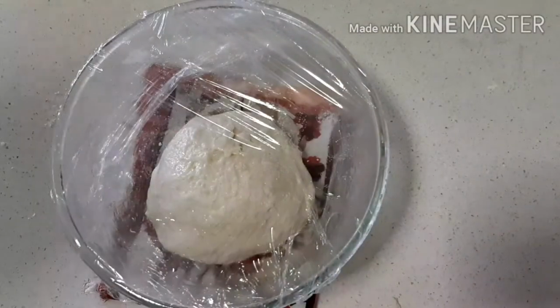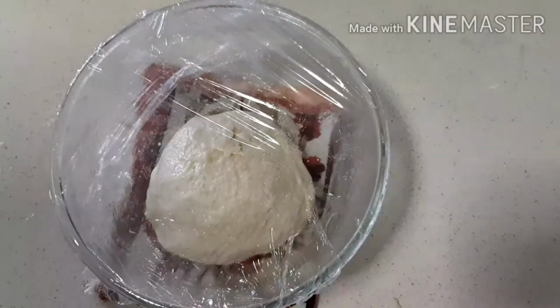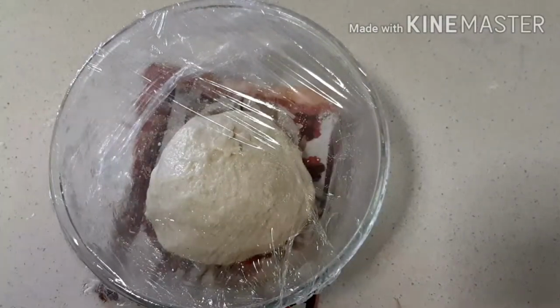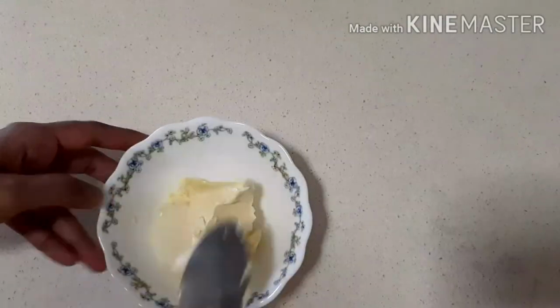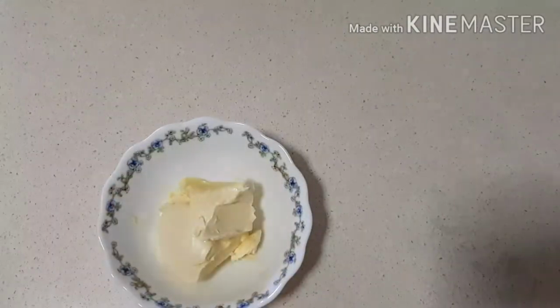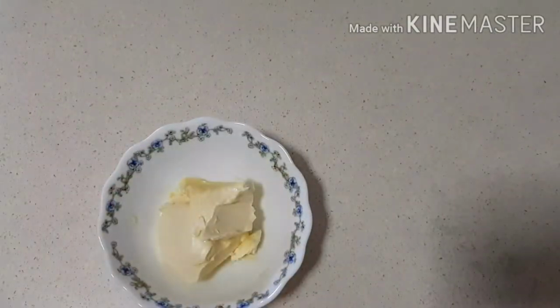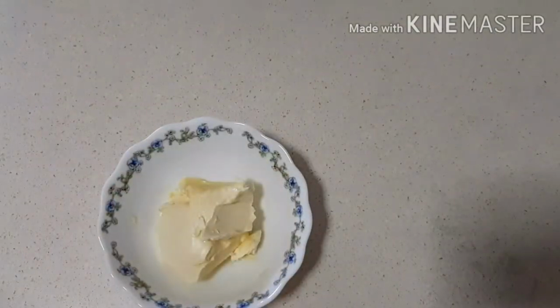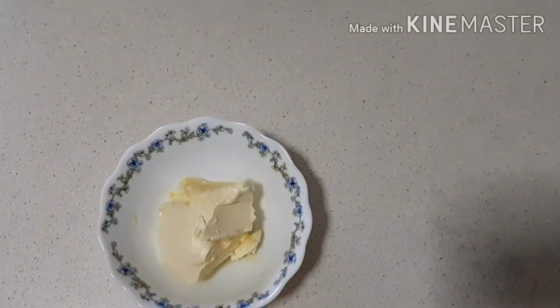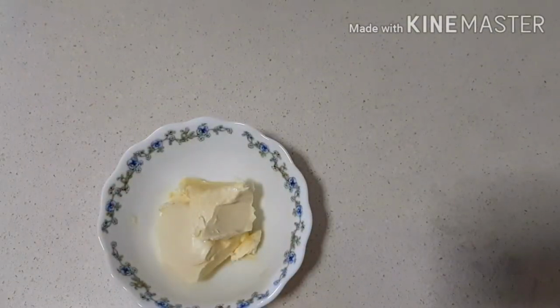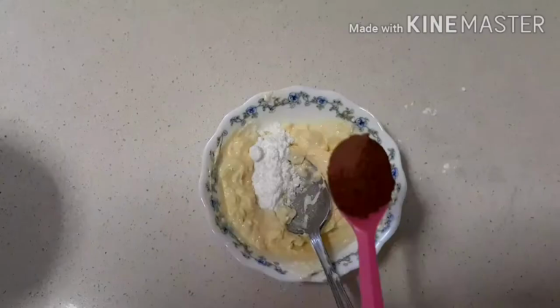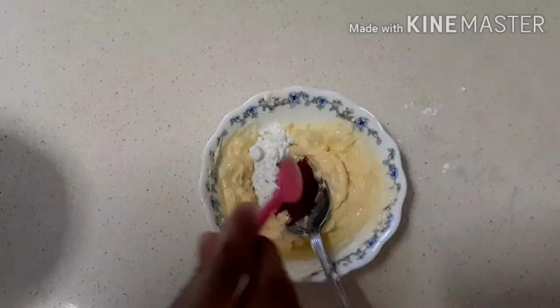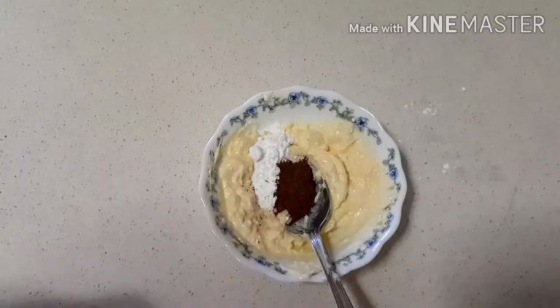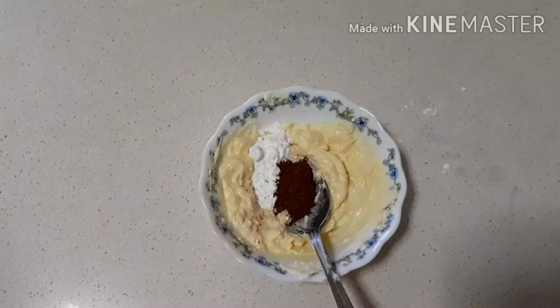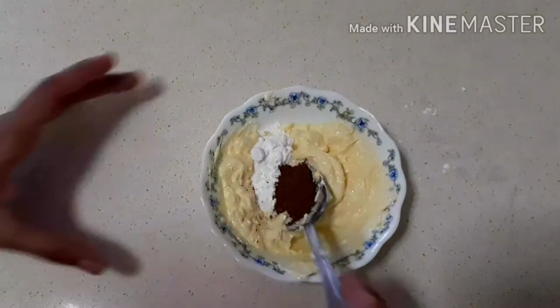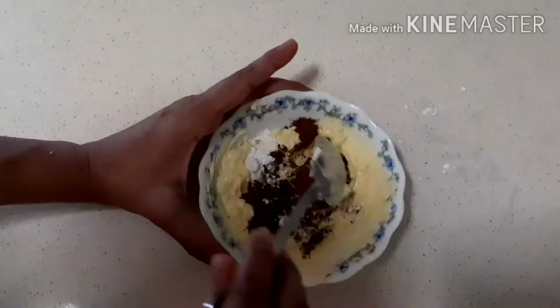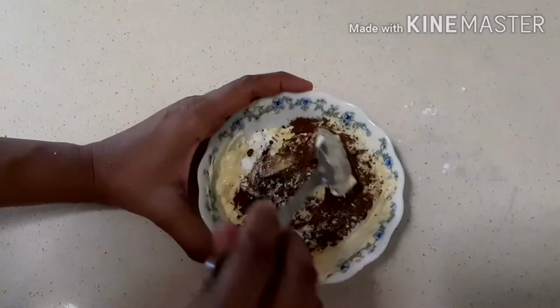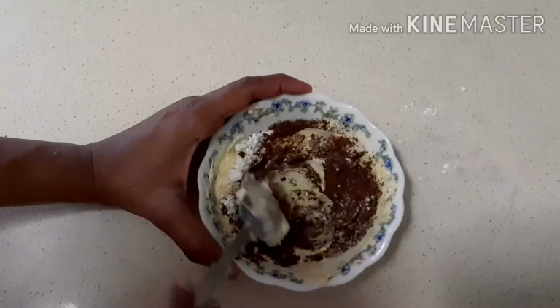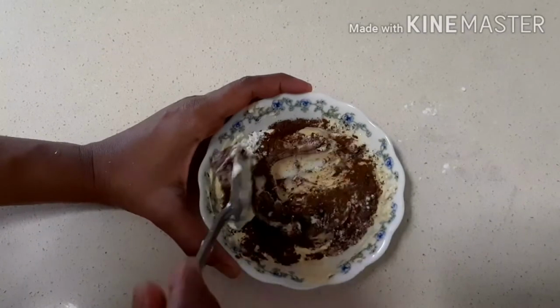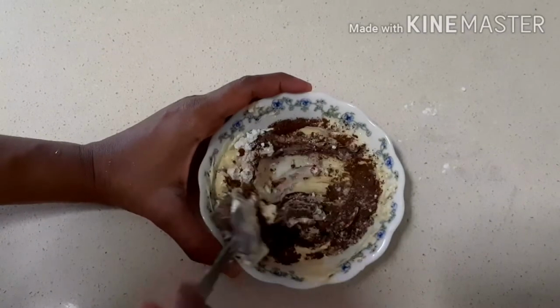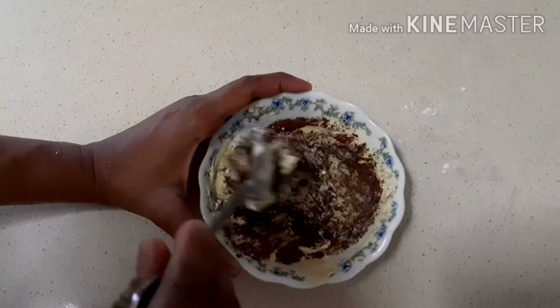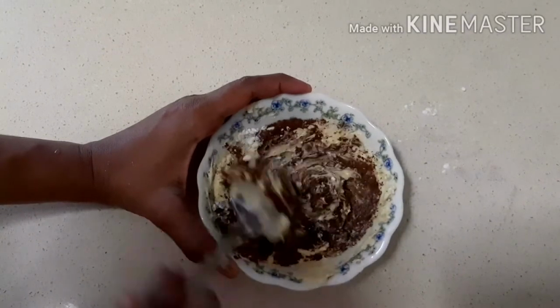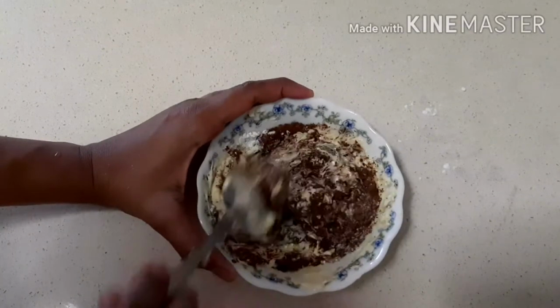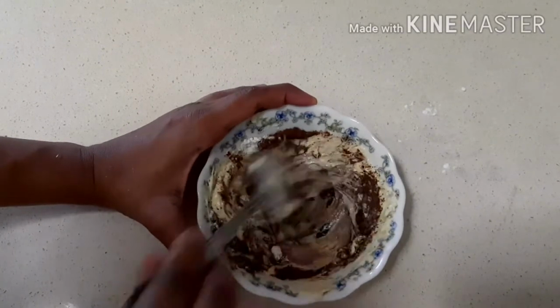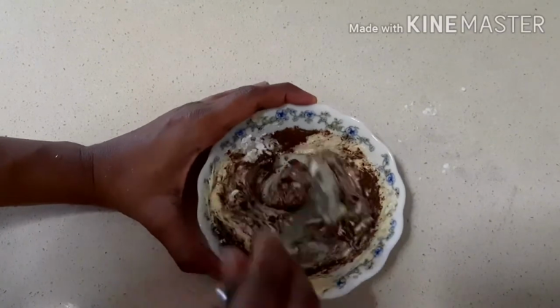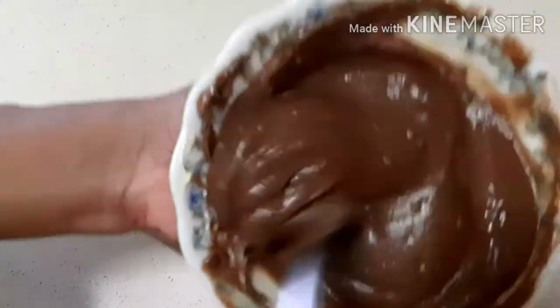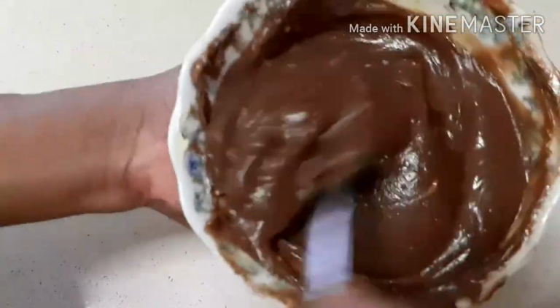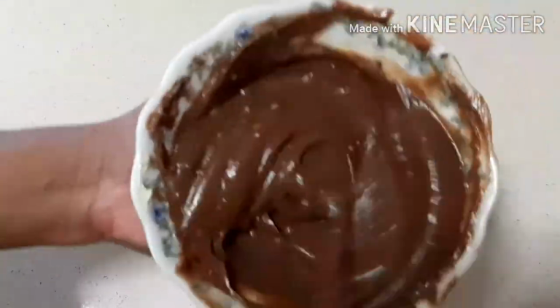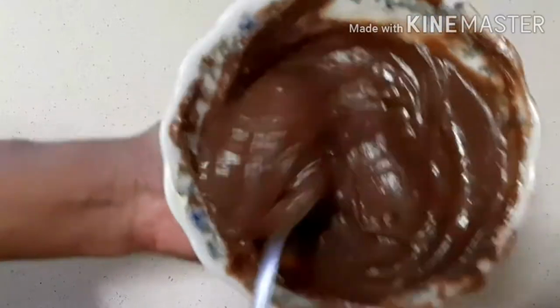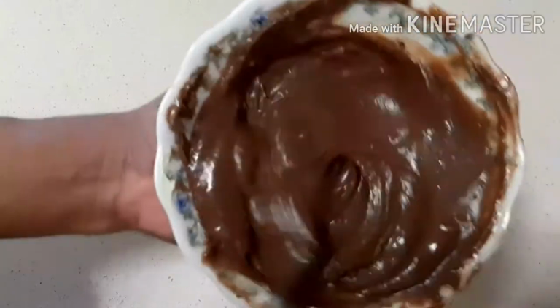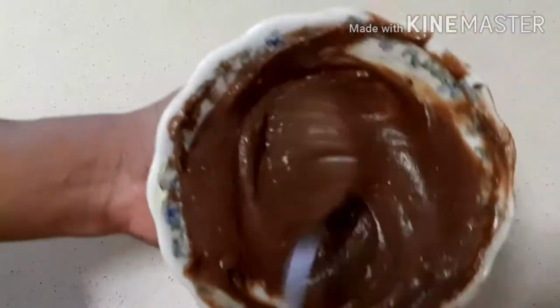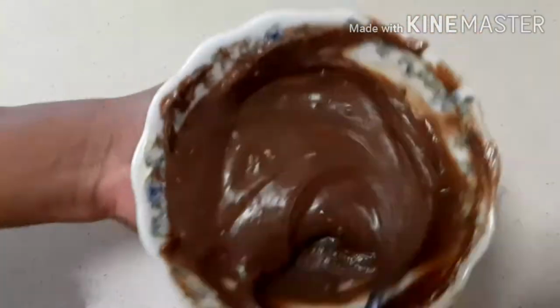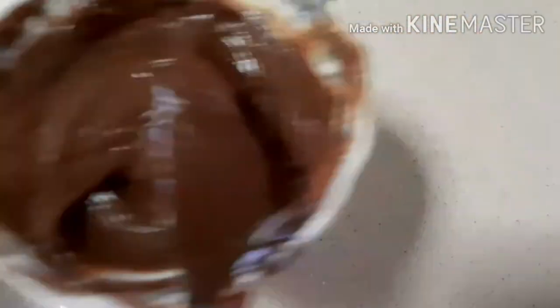For frosting, take one and a half tablespoon of butter, two tablespoons of icing sugar, and one teaspoon of cocoa powder. Now whisk it properly.